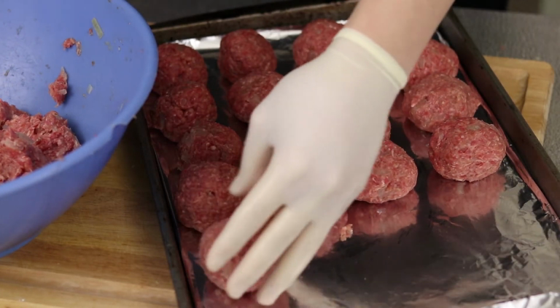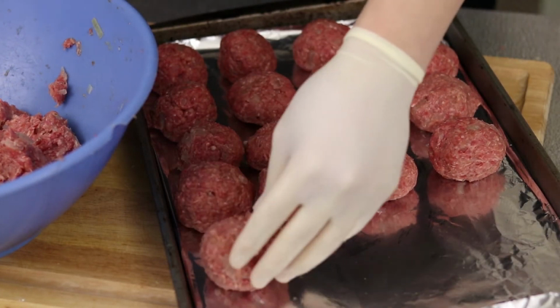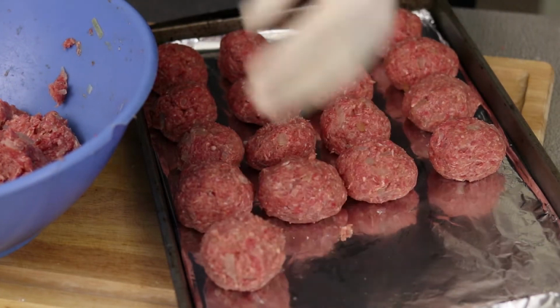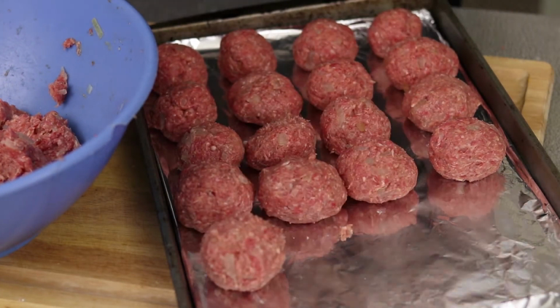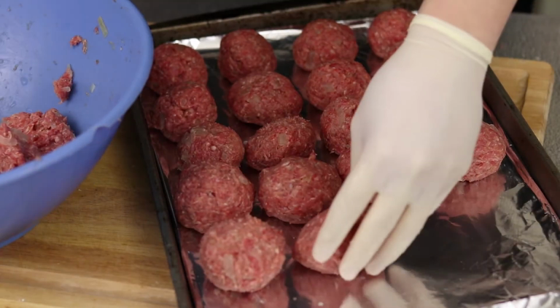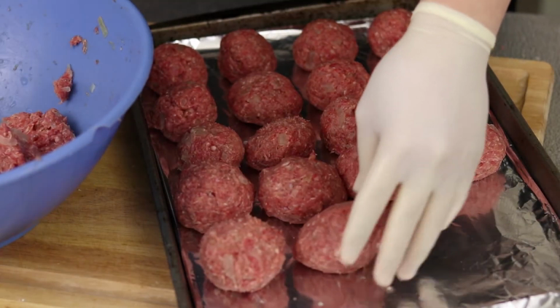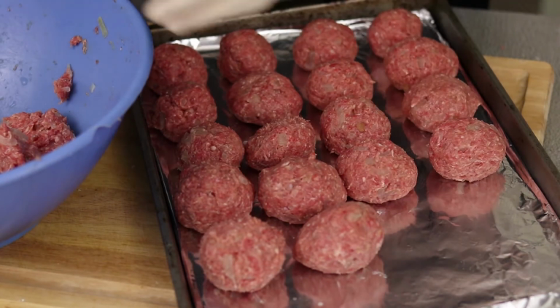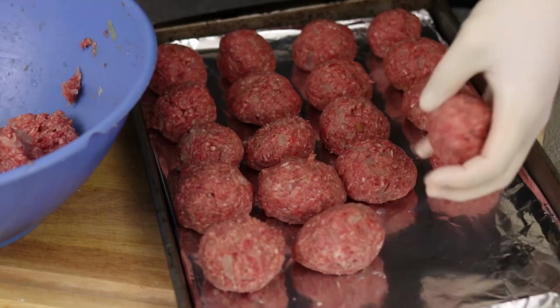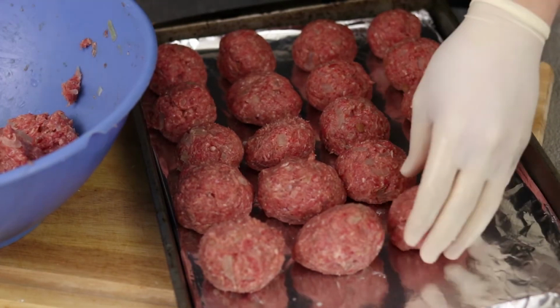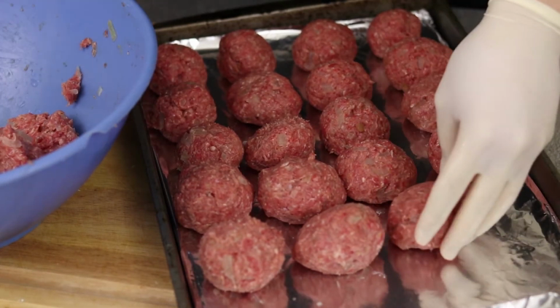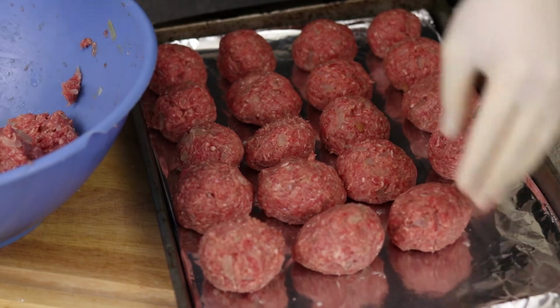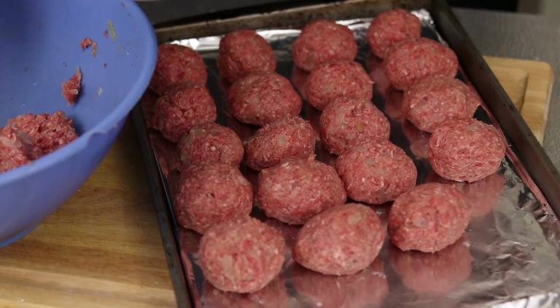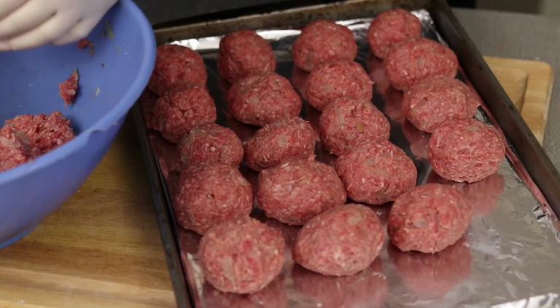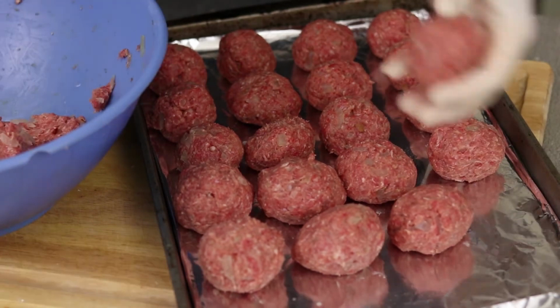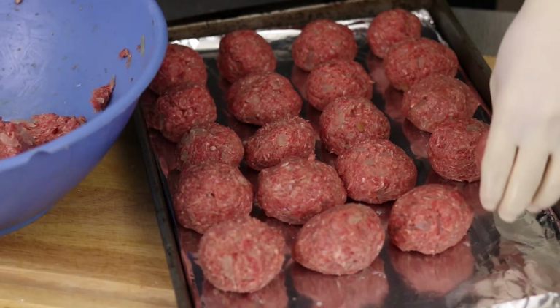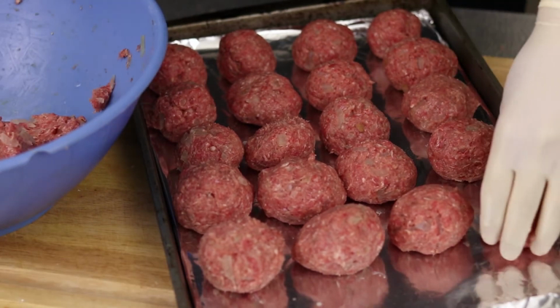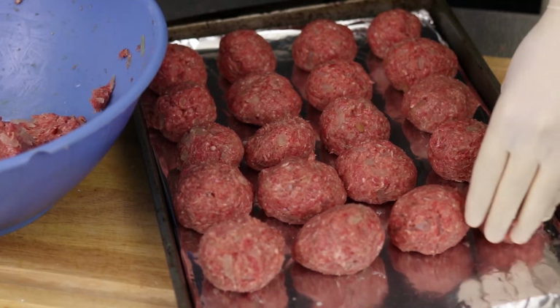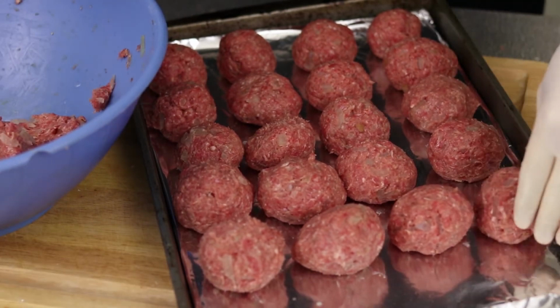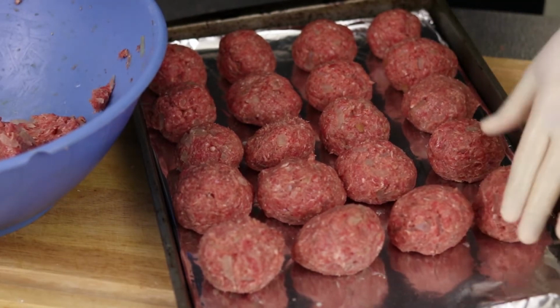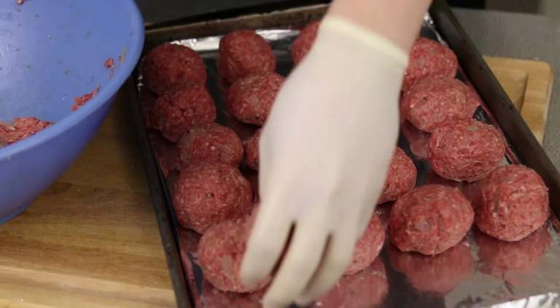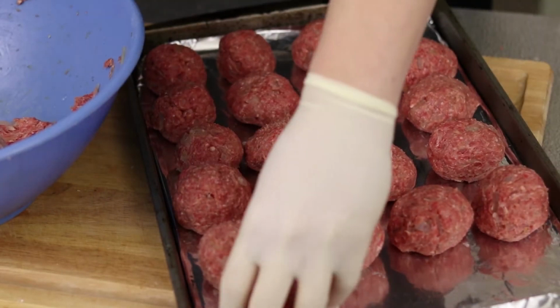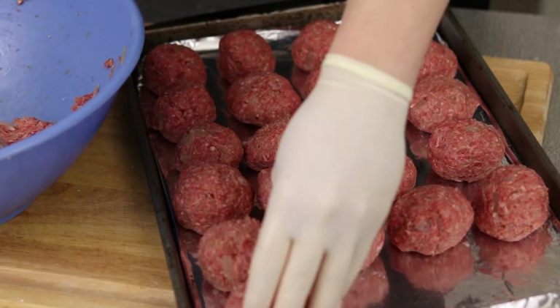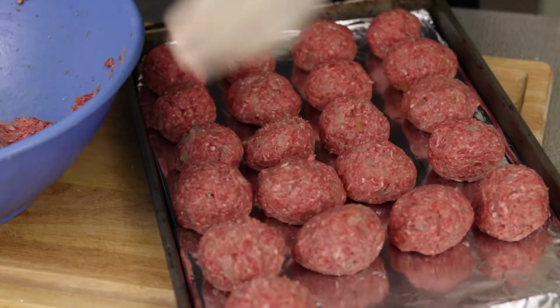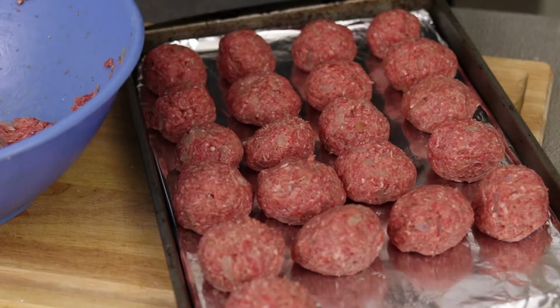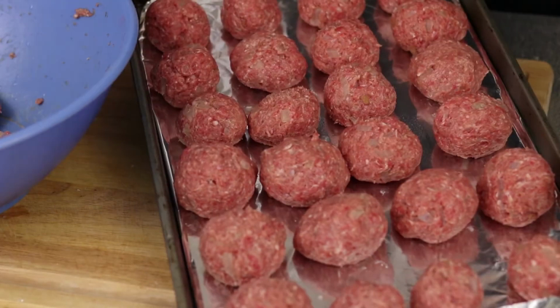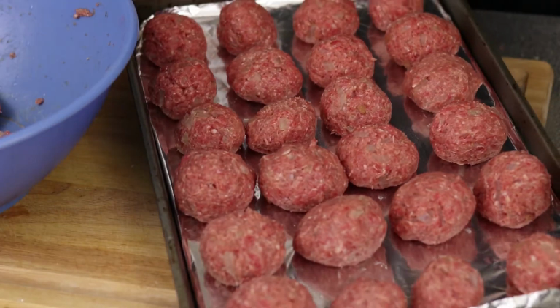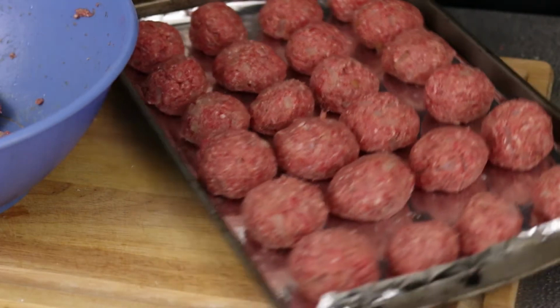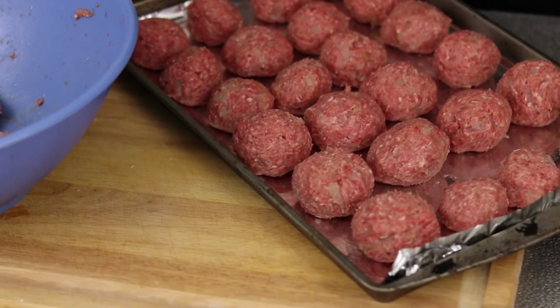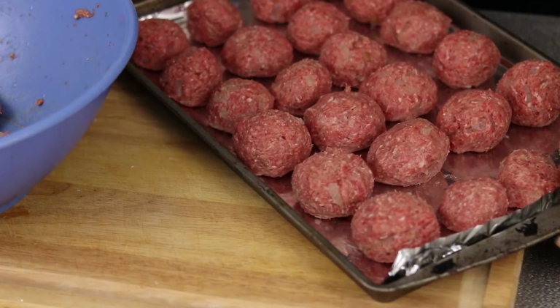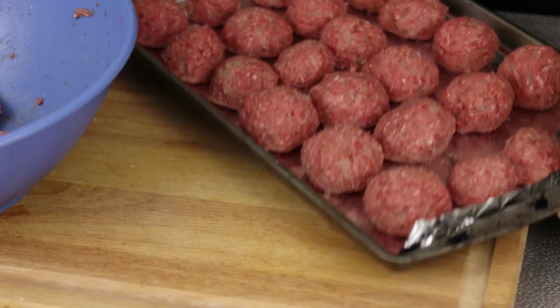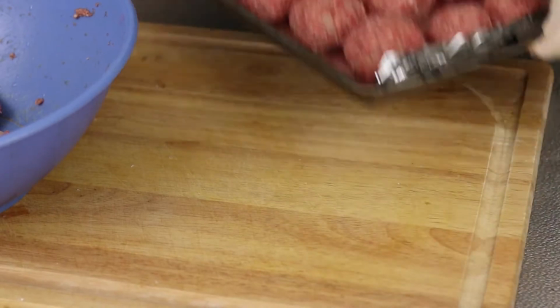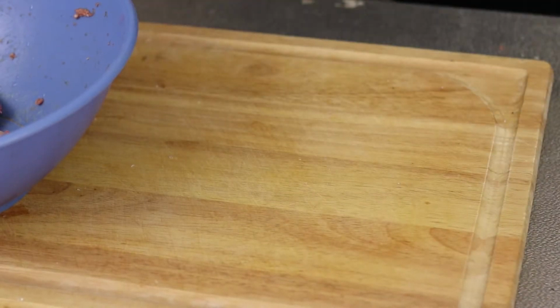Notice each one of mine is a little bit different size — some are bigger than others, some are more oval, each ball is a special snowflake. Don't do this. When you're done, bake for 20 to 25 minutes.